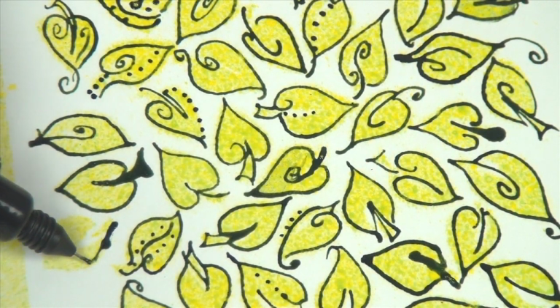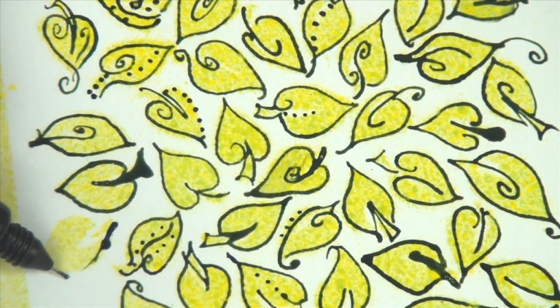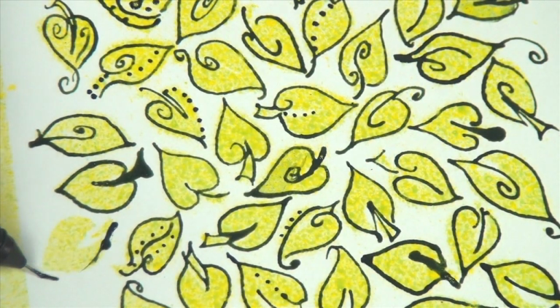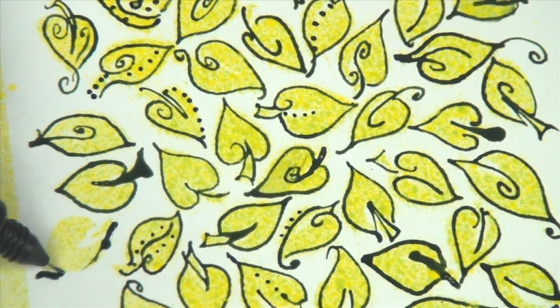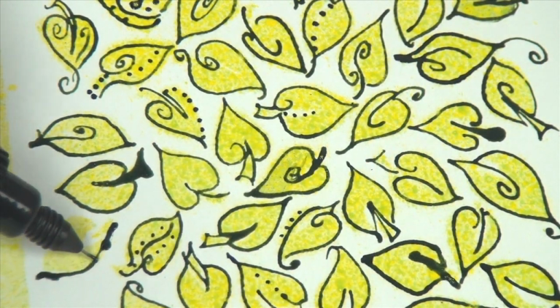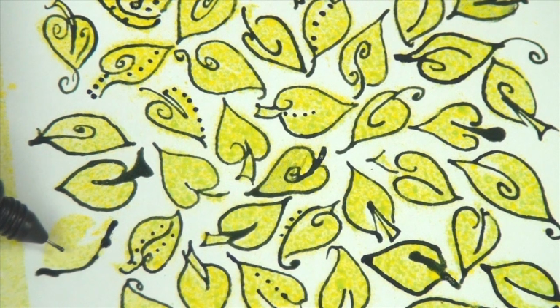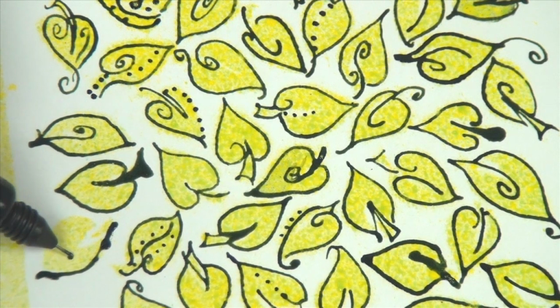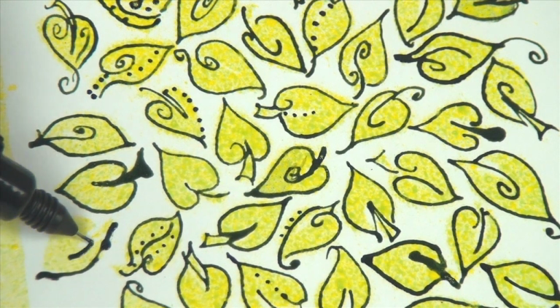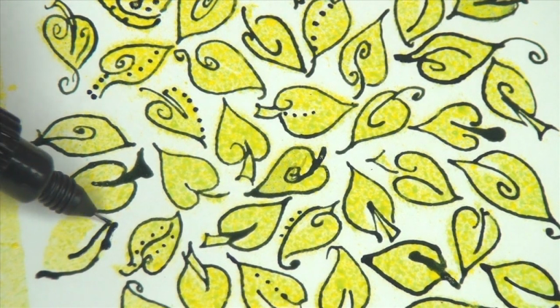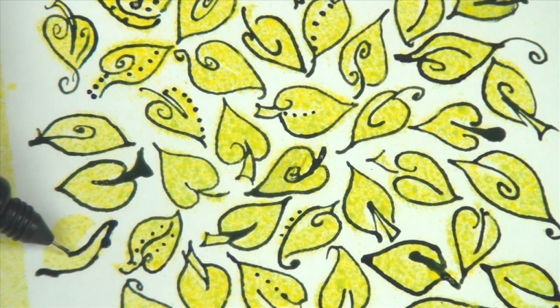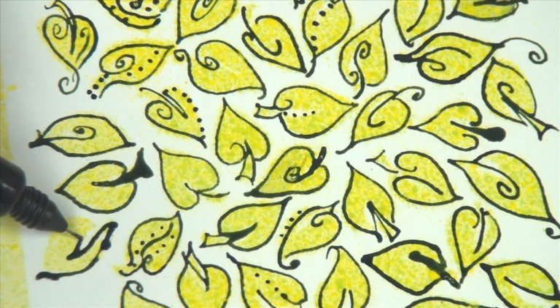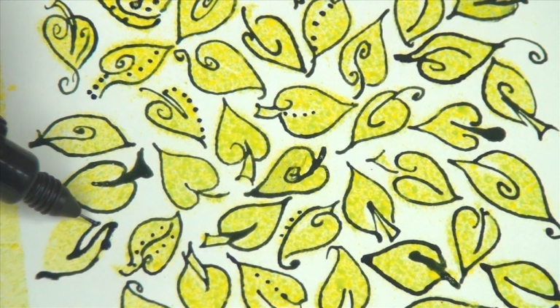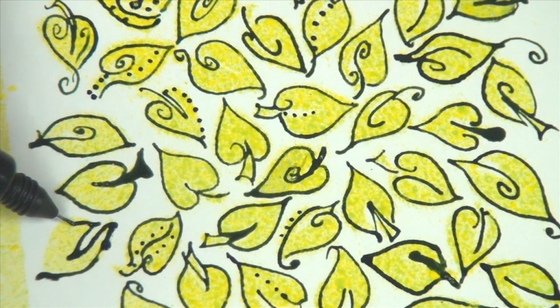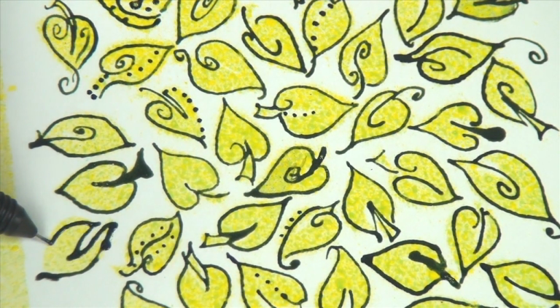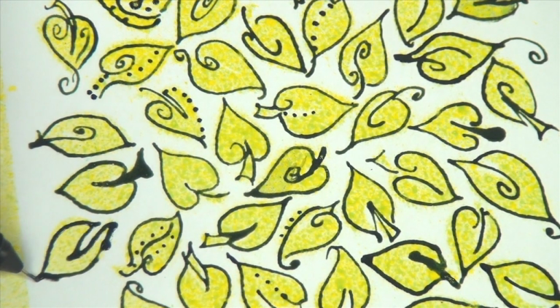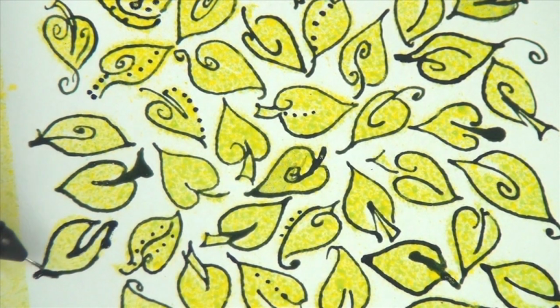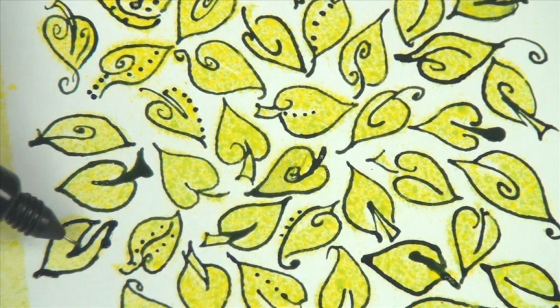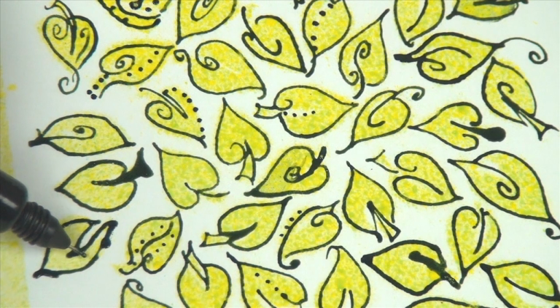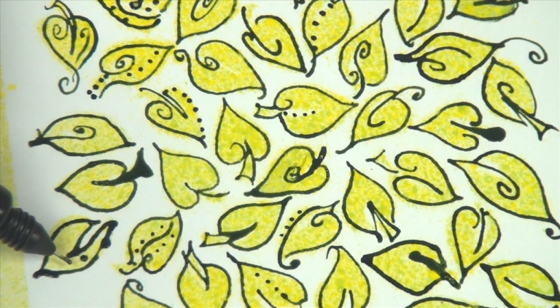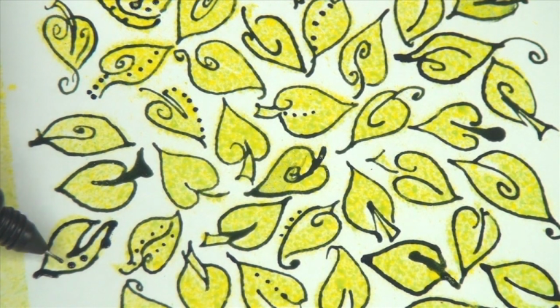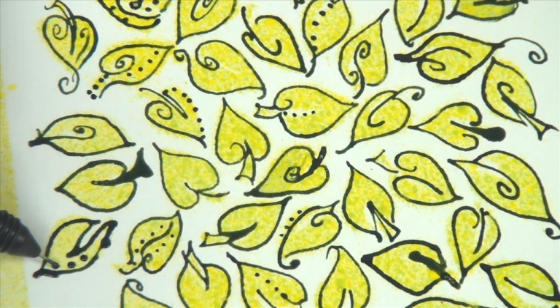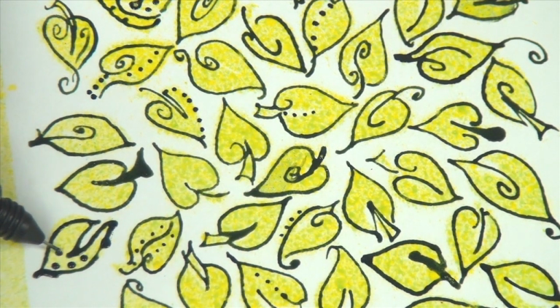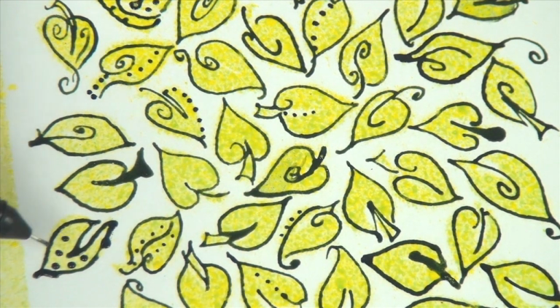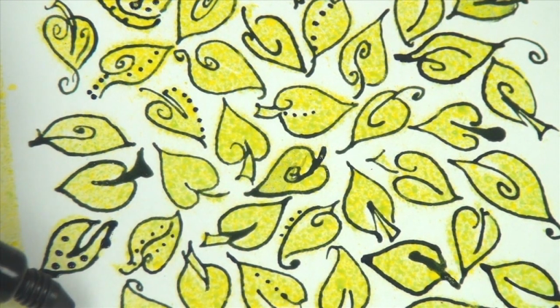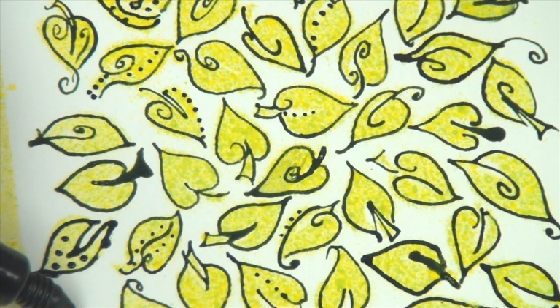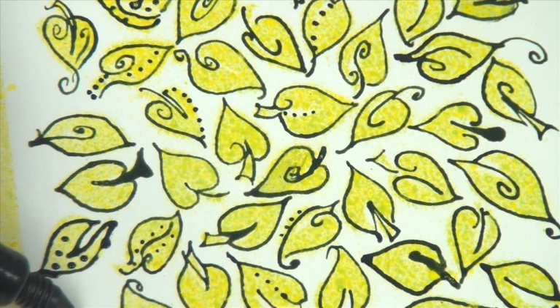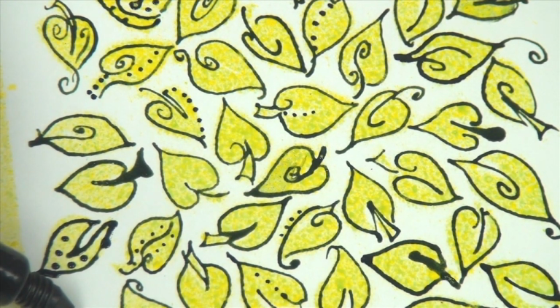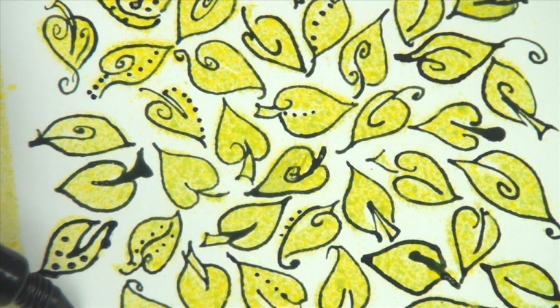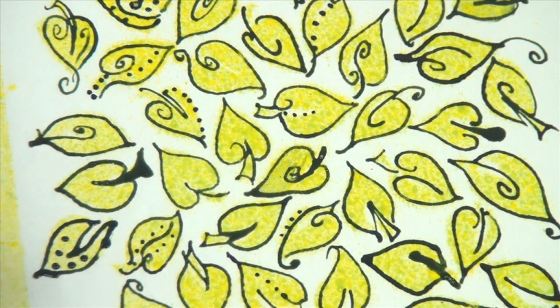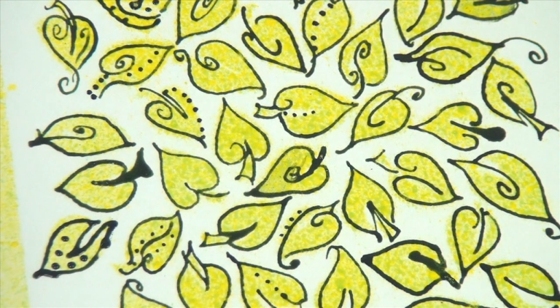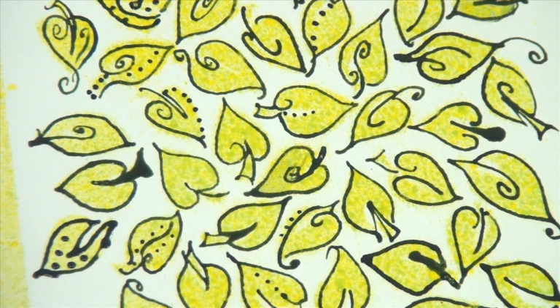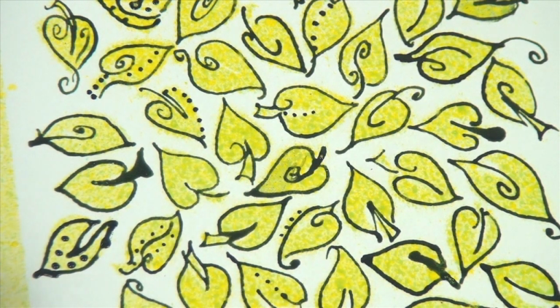You can use the Pico Embellisher for your next Zentangle project, your art journal, or by building up small dots of color on a craft mat, you can make your own embellishments.